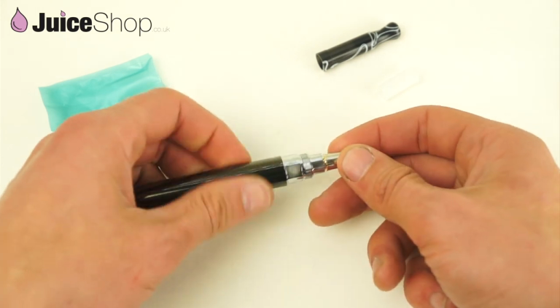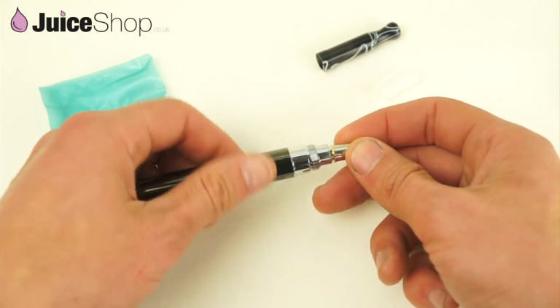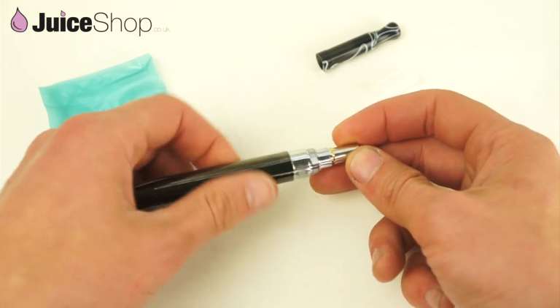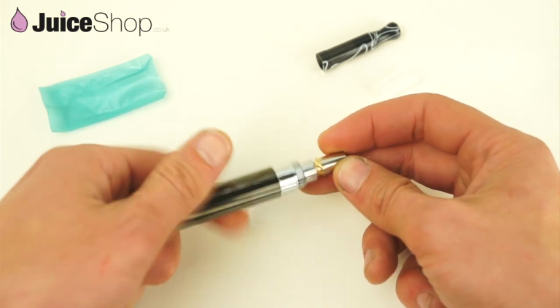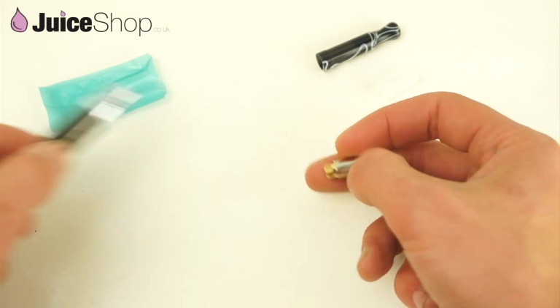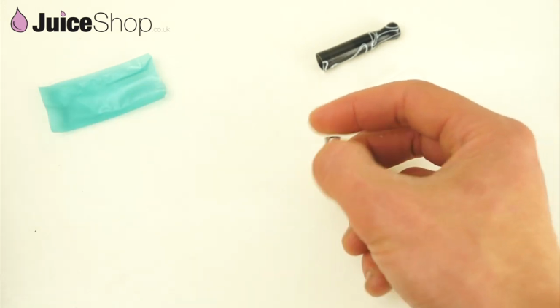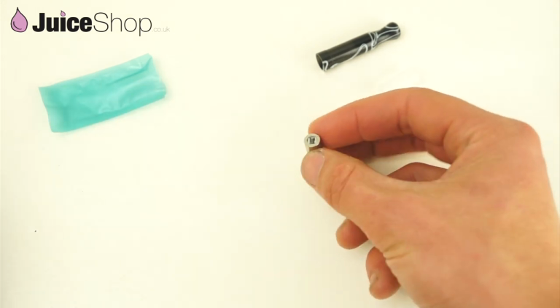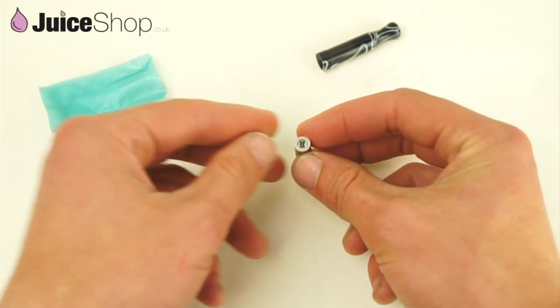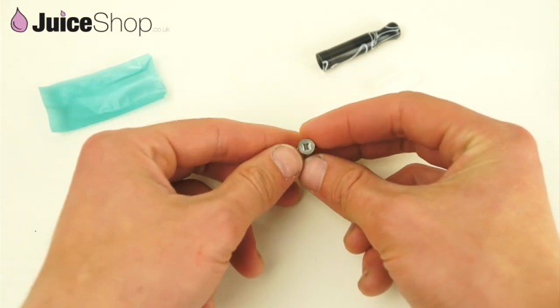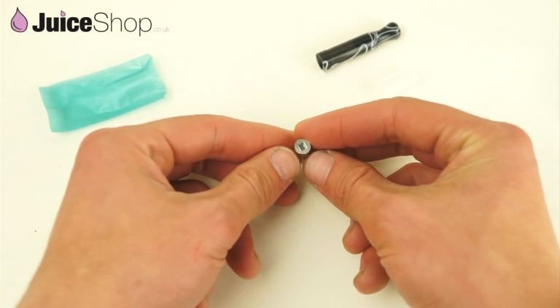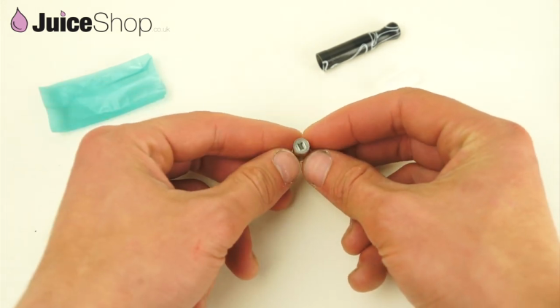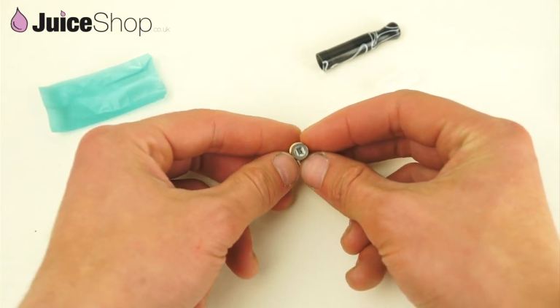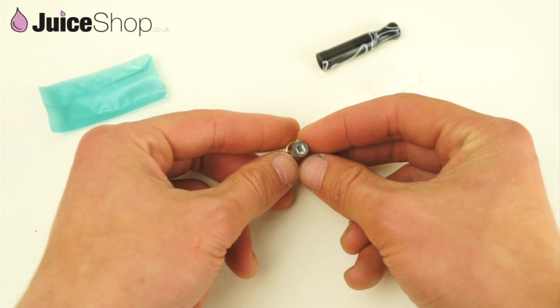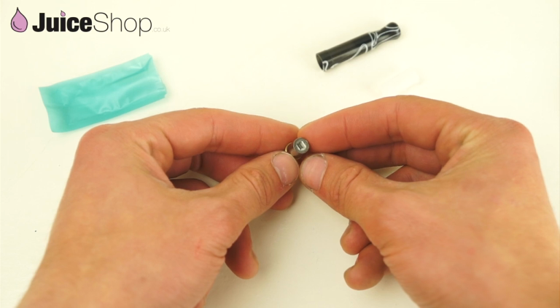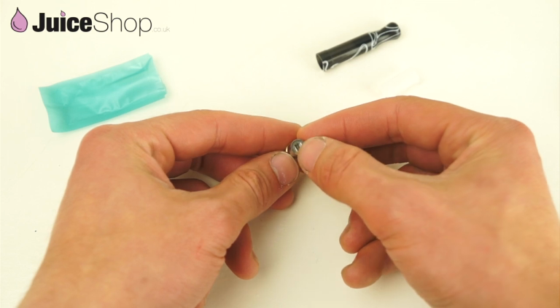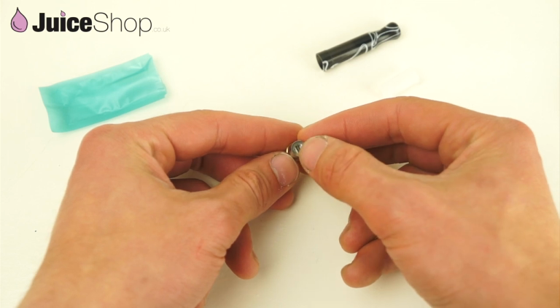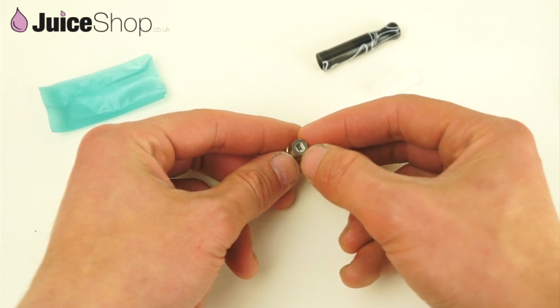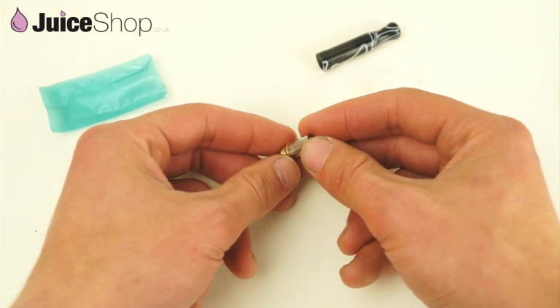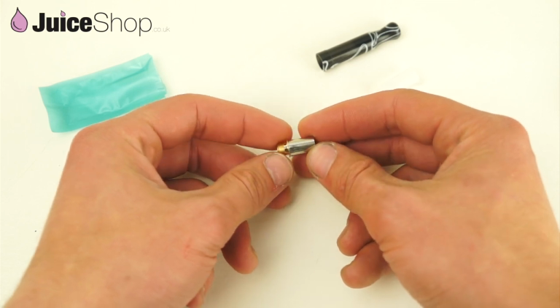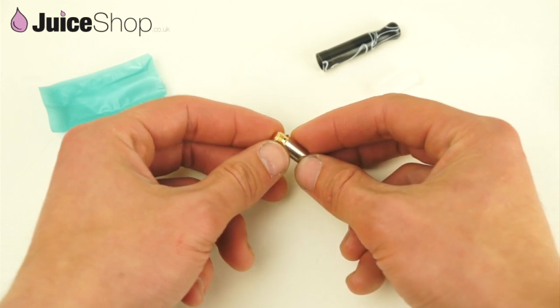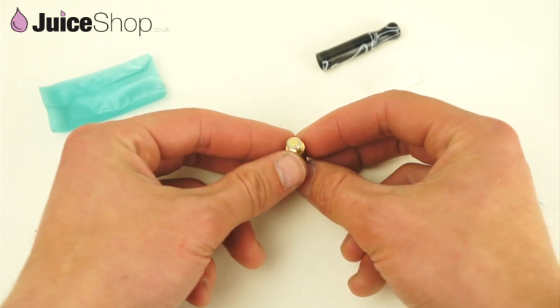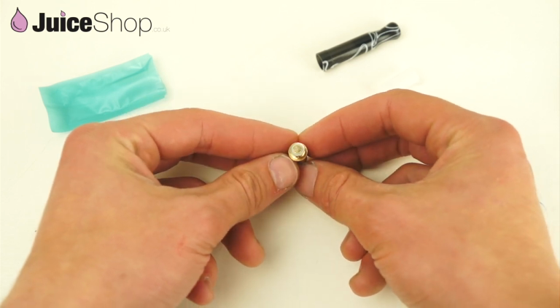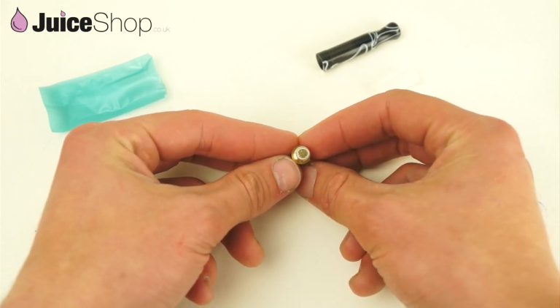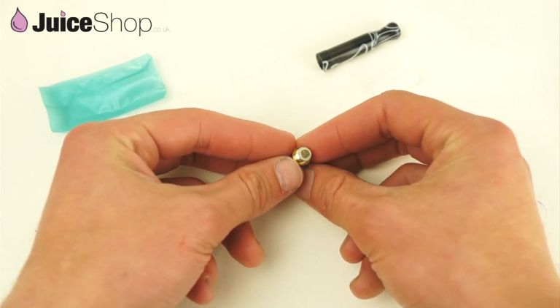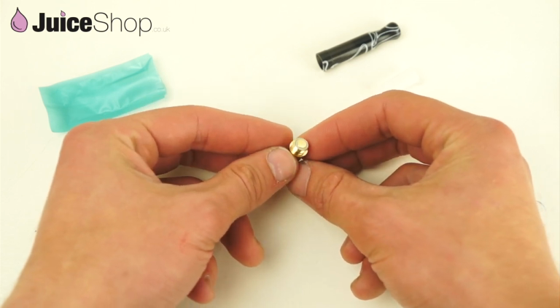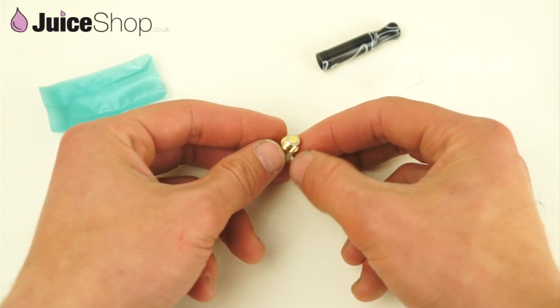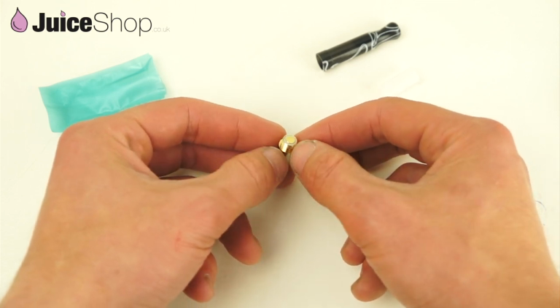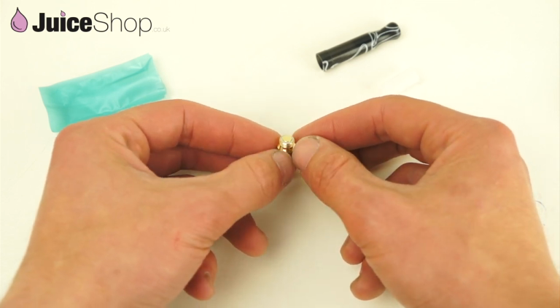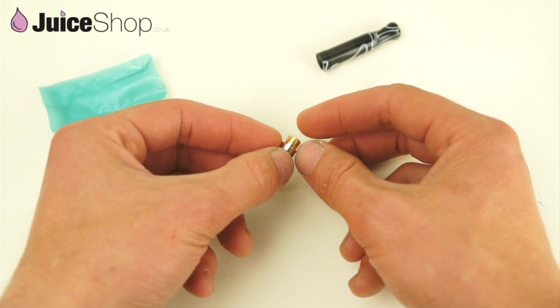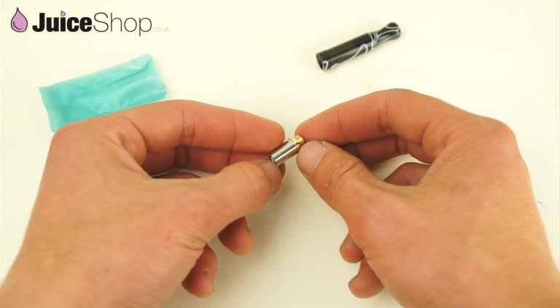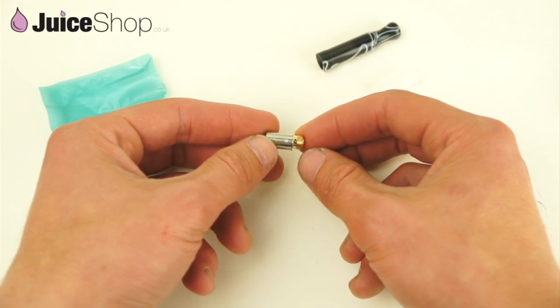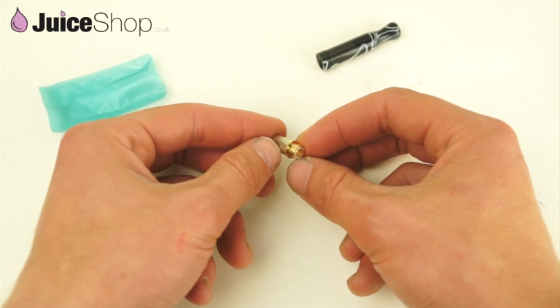Alright, and that's the atomizer. It's a low-resistance atomizer — the coil is right there. It's a 510 connection, should fit on pretty much any battery you have.